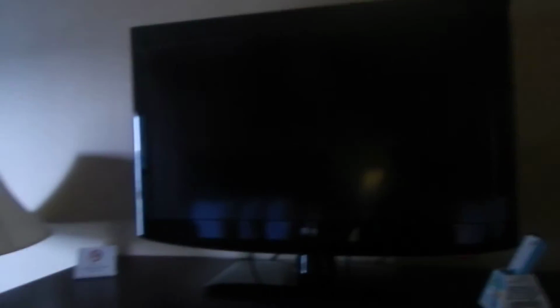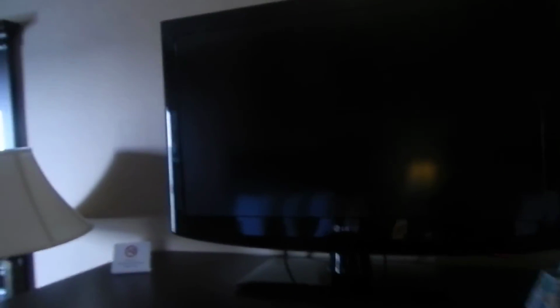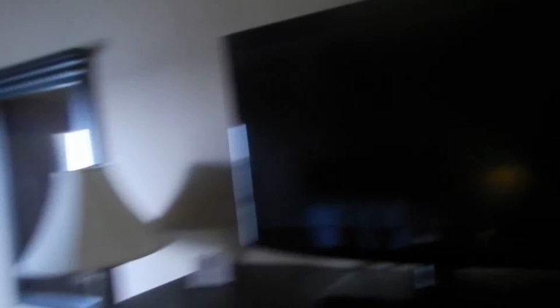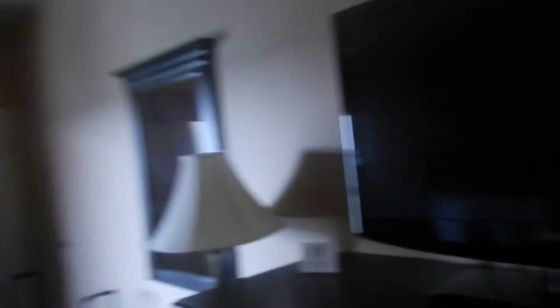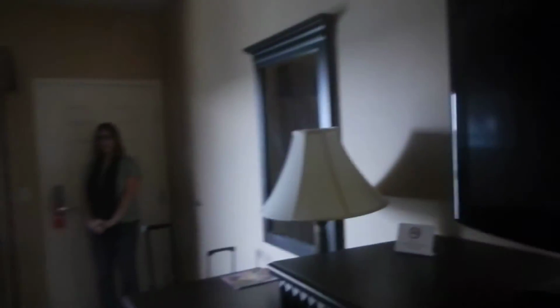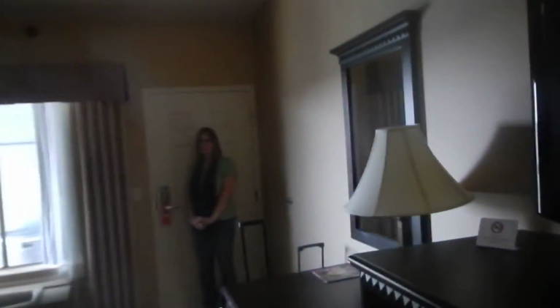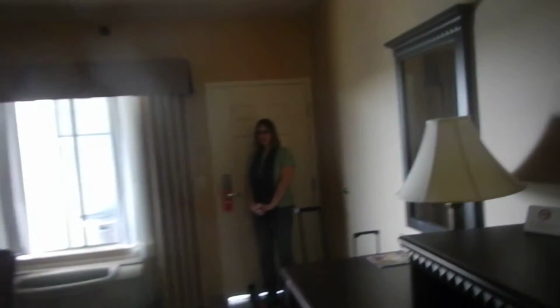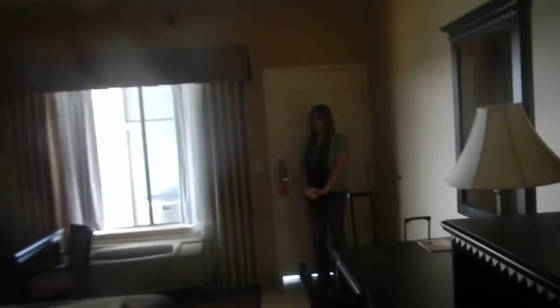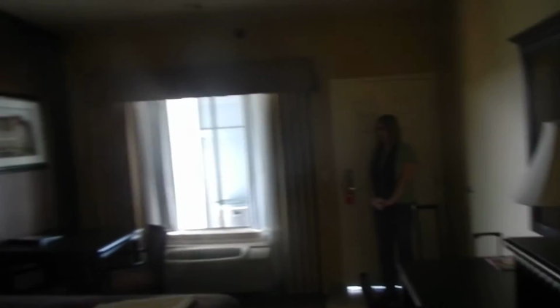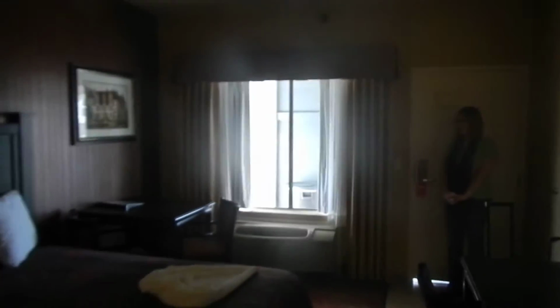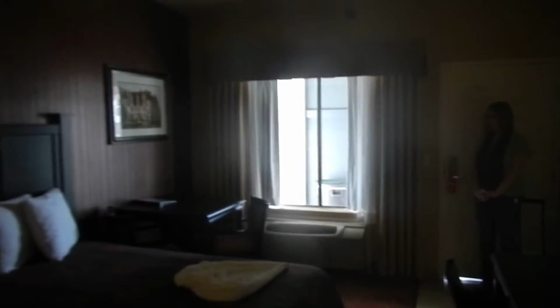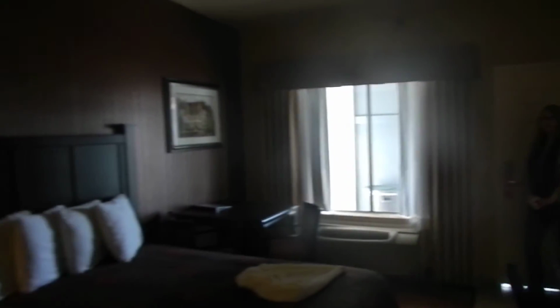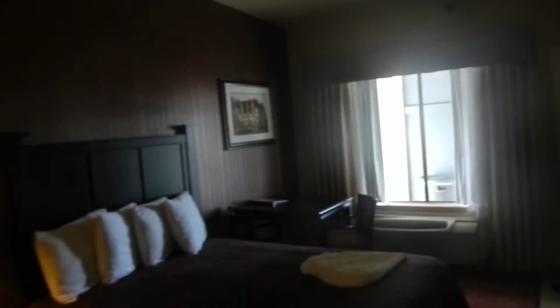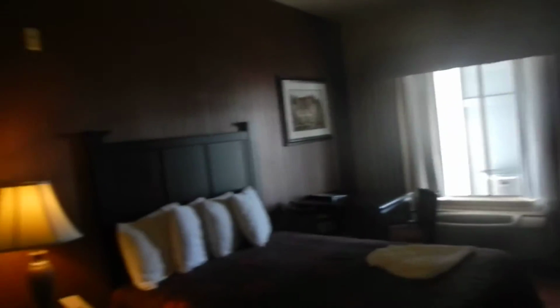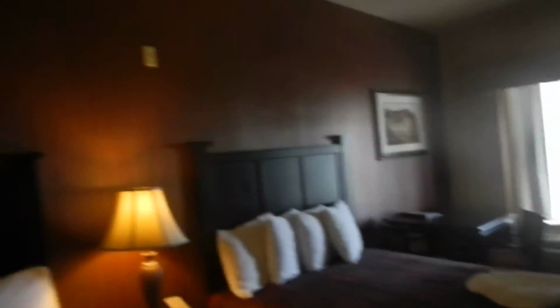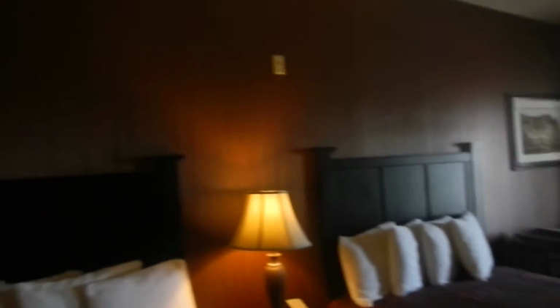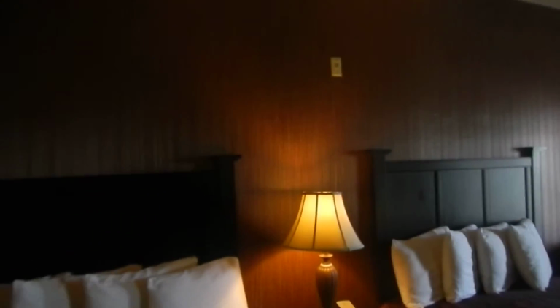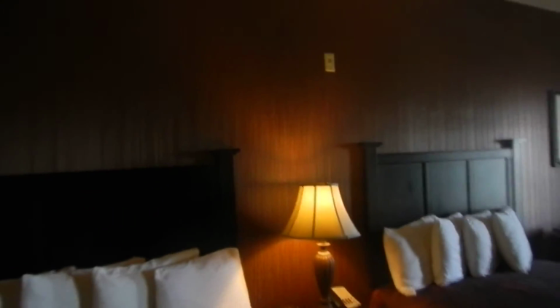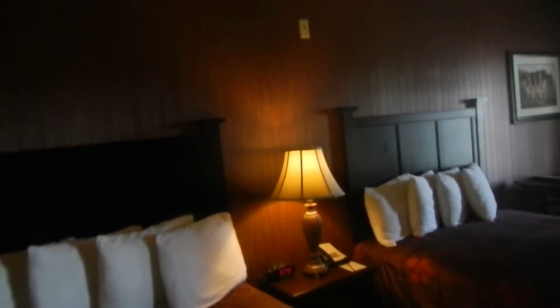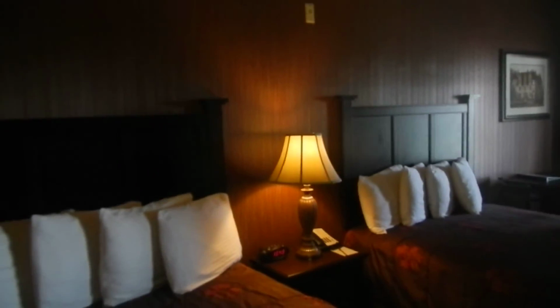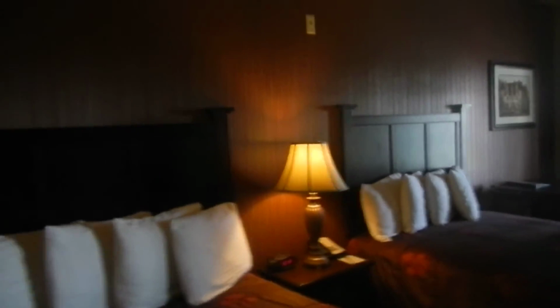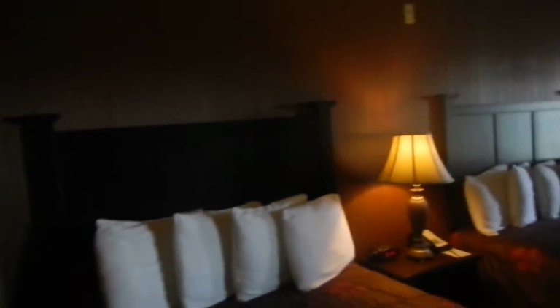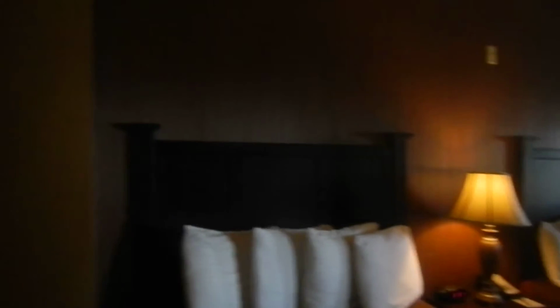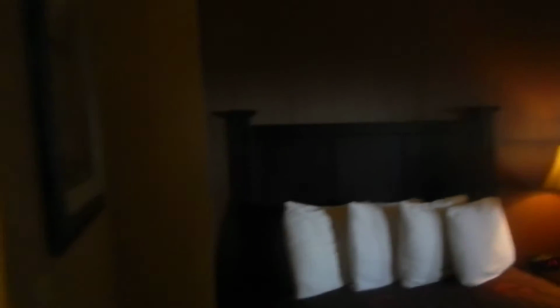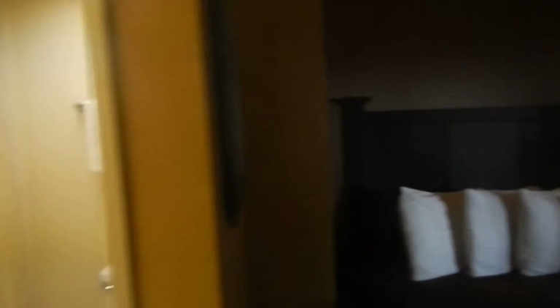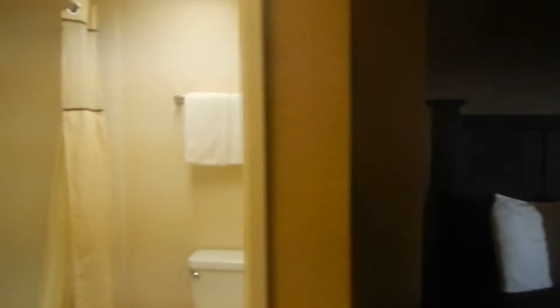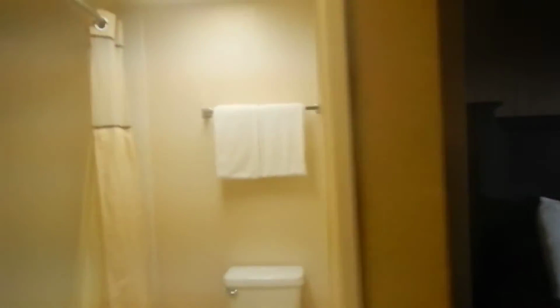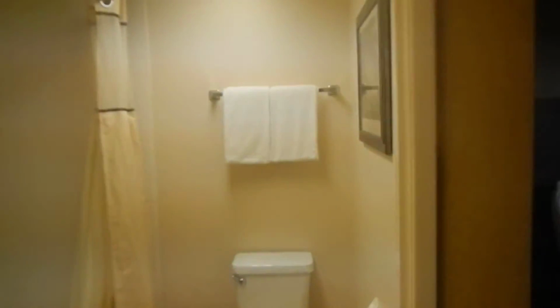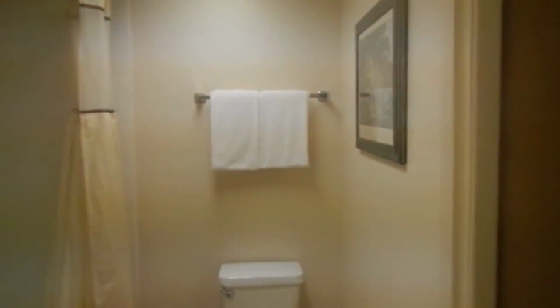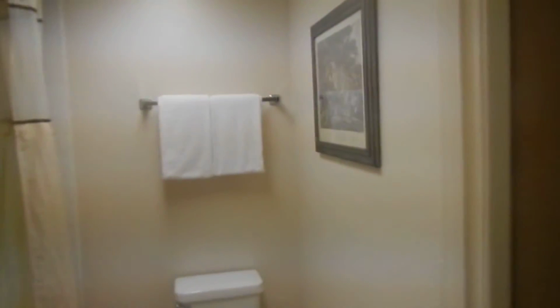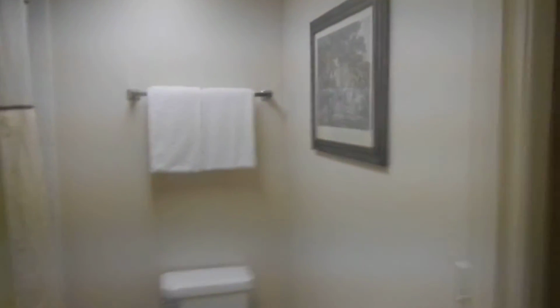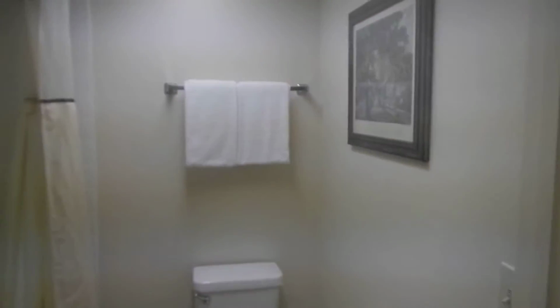There's a flat screen TV and a big size bathroom.